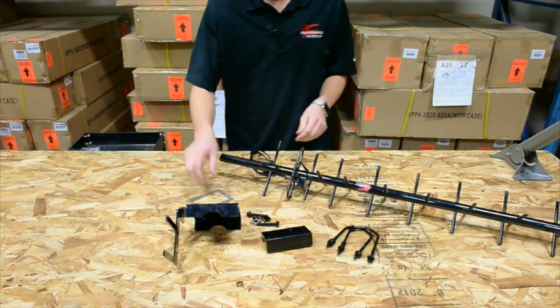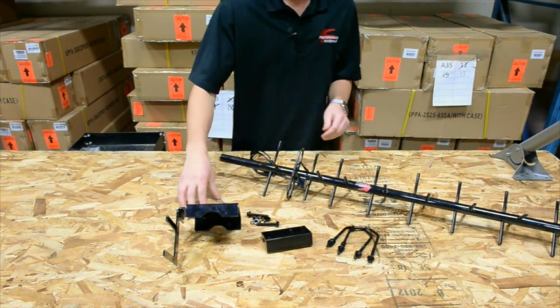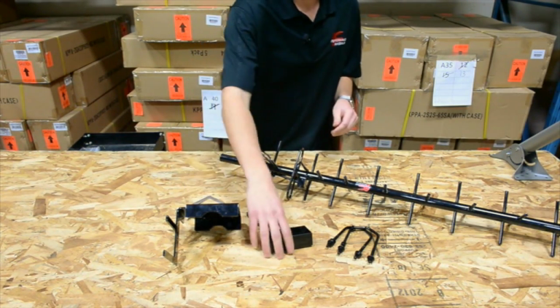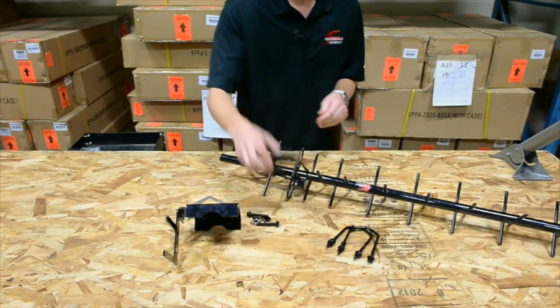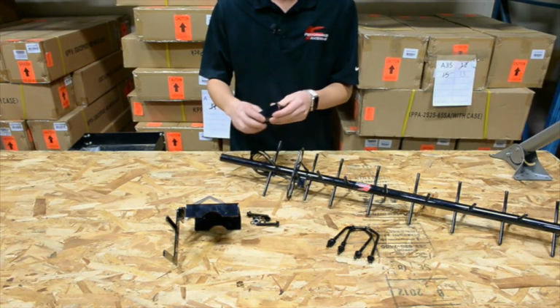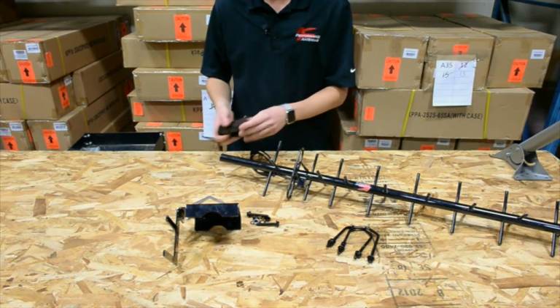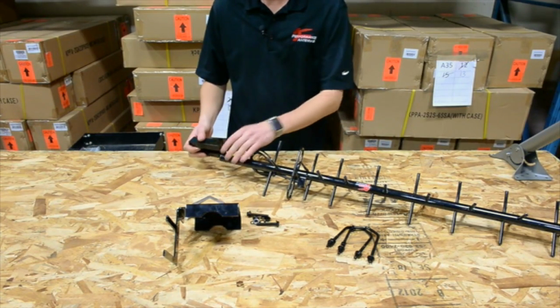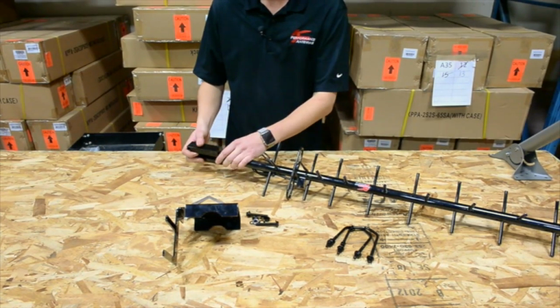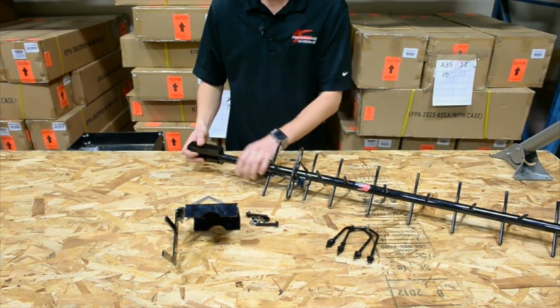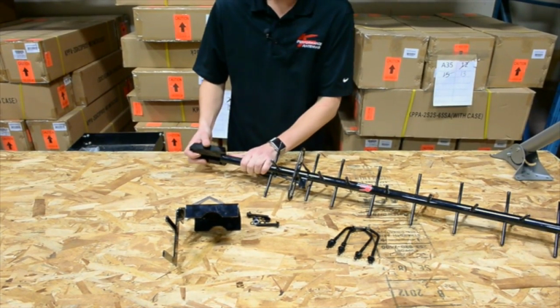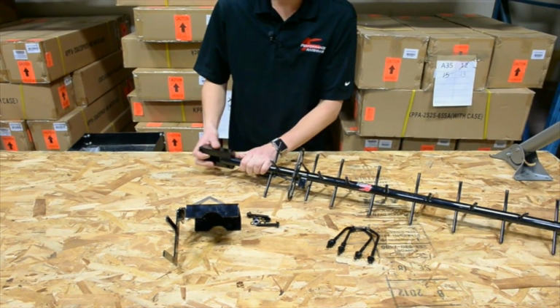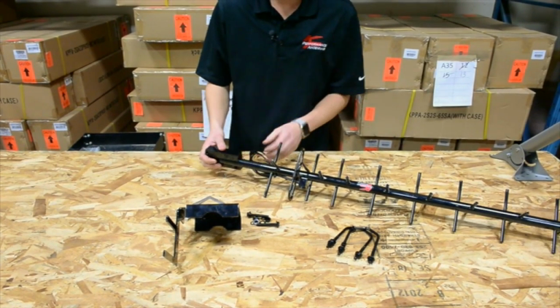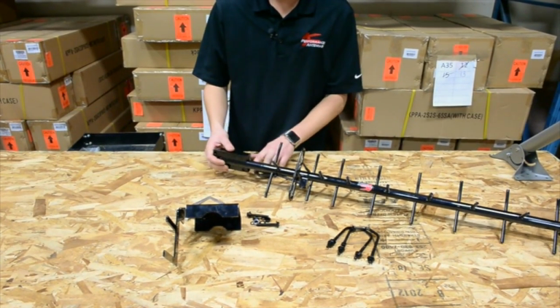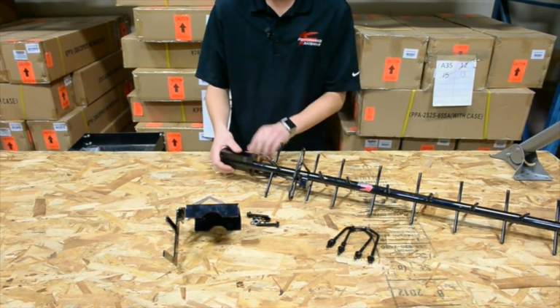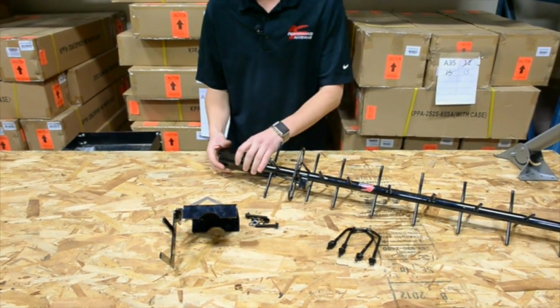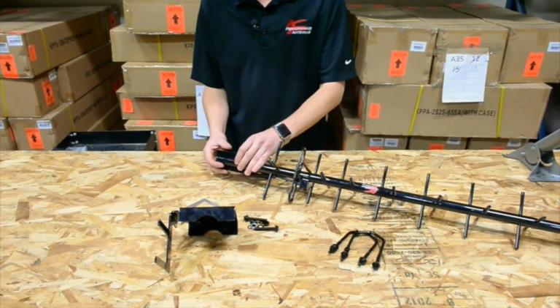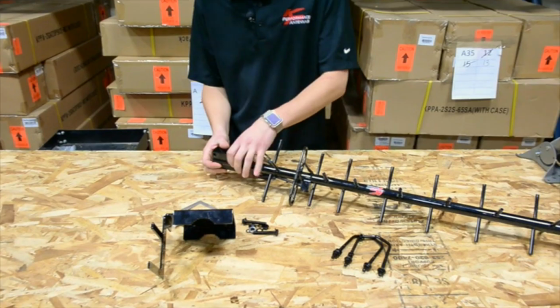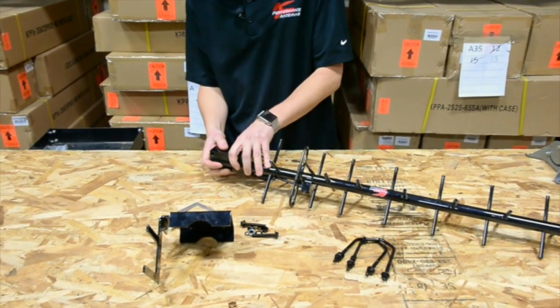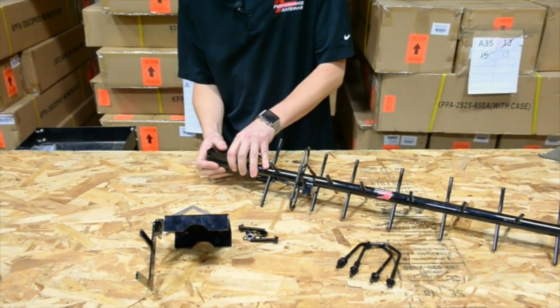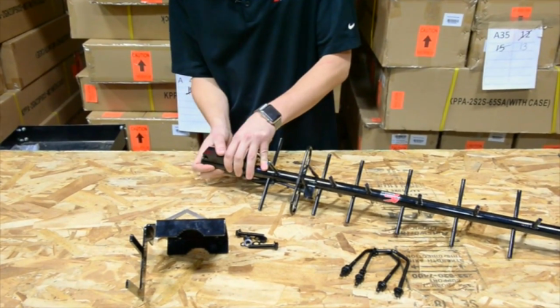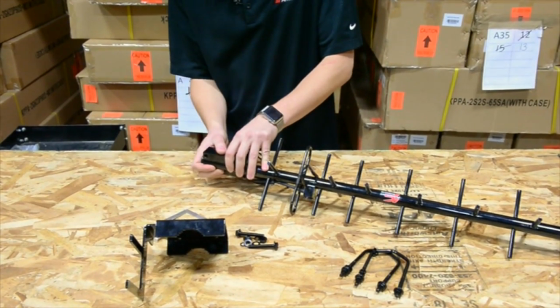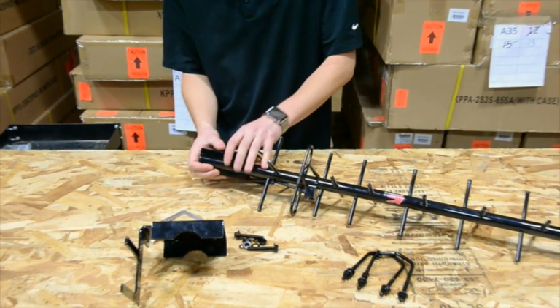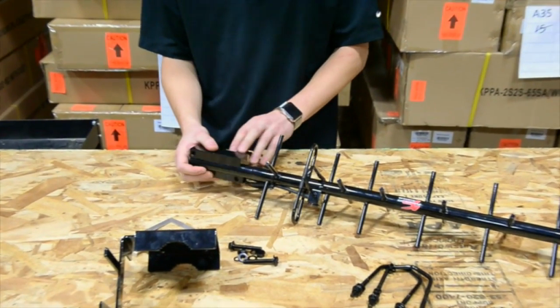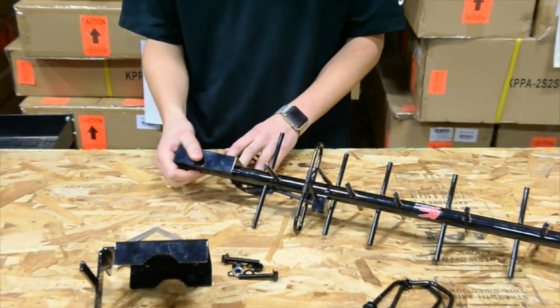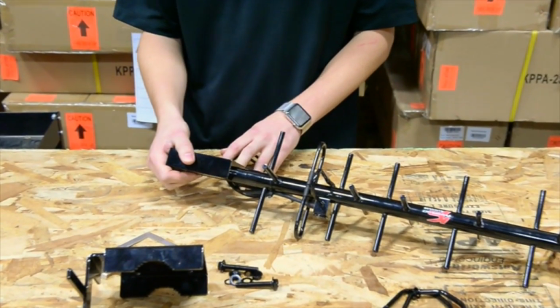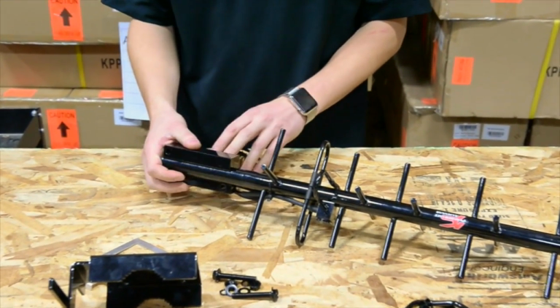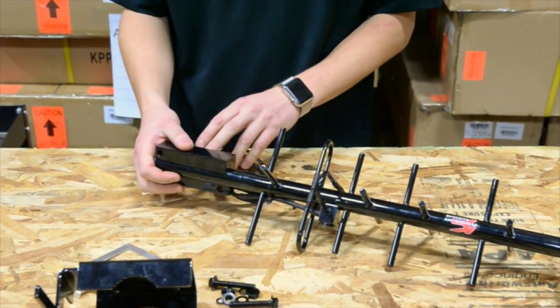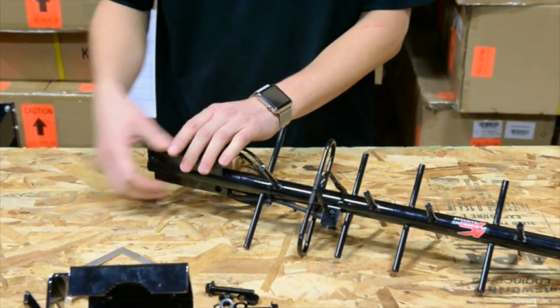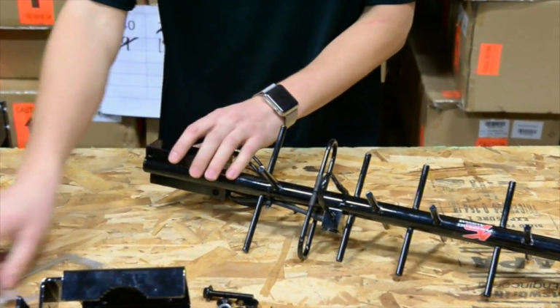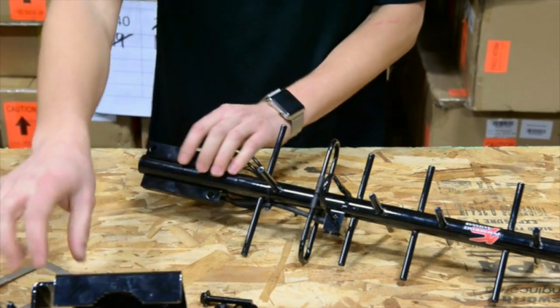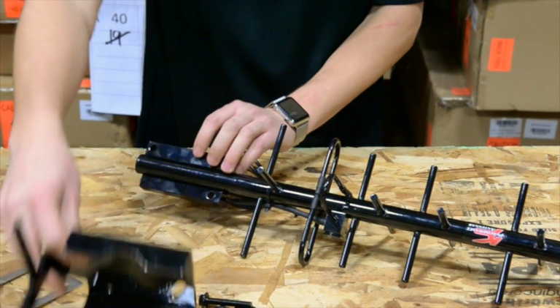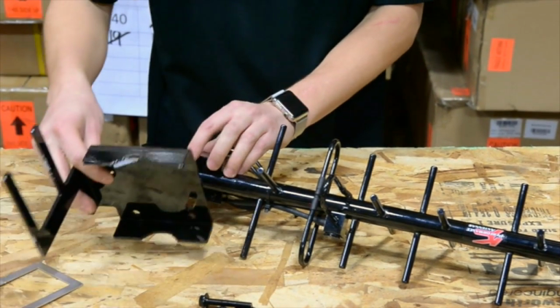First thing you're going to want to do is put the Yagi sleeve onto the Yagi by sliding it over the end. You'll notice there are little marks on there so that you can use this in horizontal, vertical, or 45 degrees. I'm going to be building this one in 45.